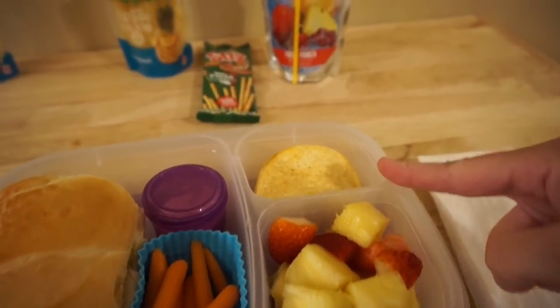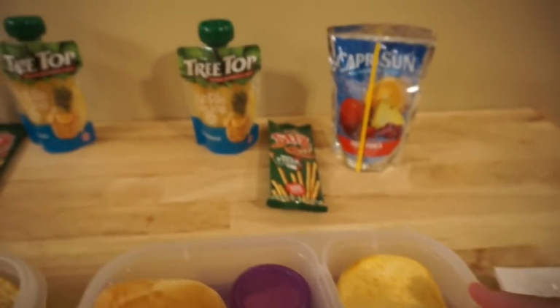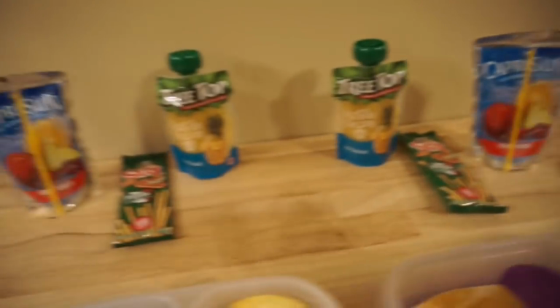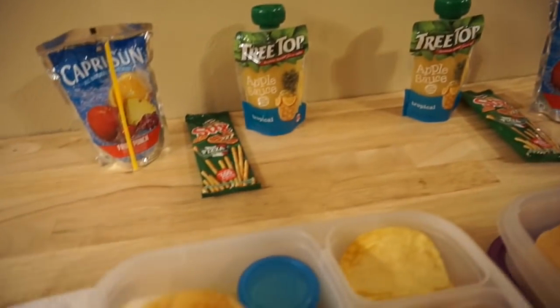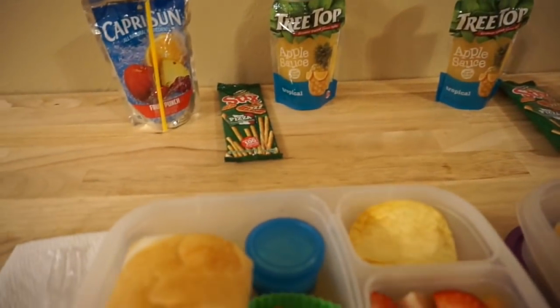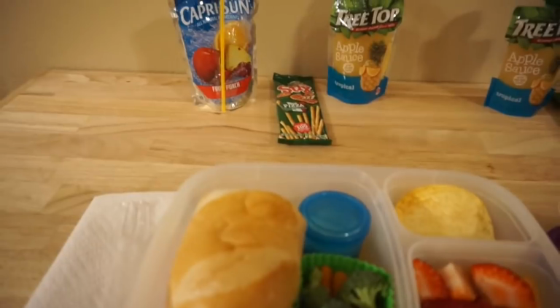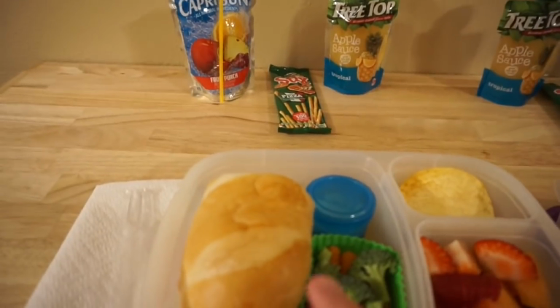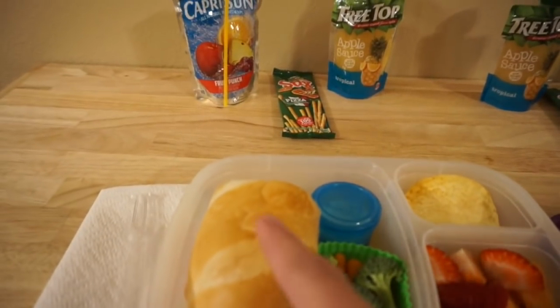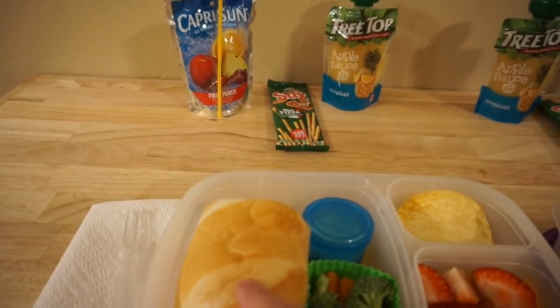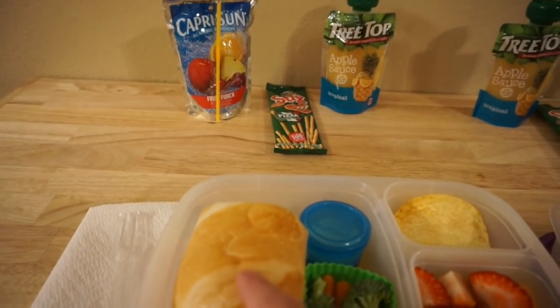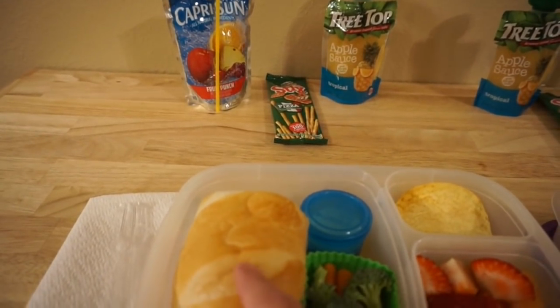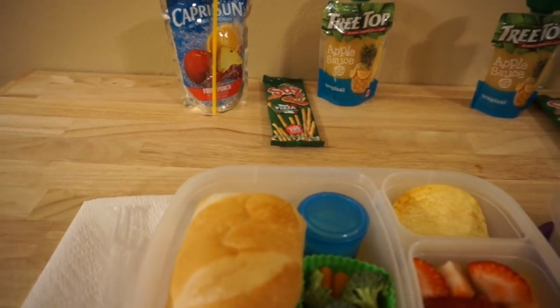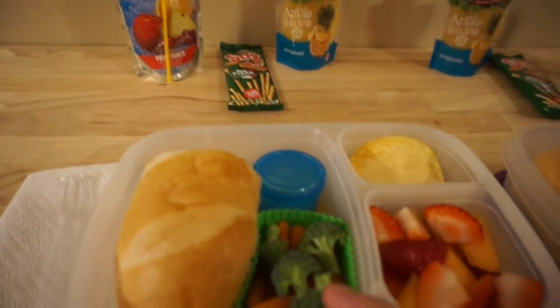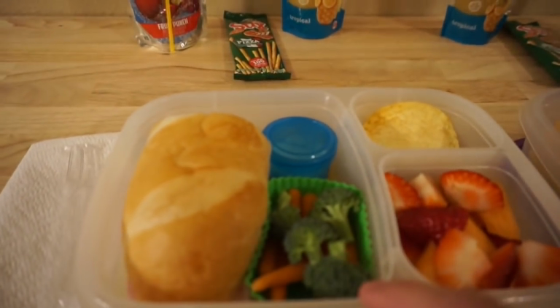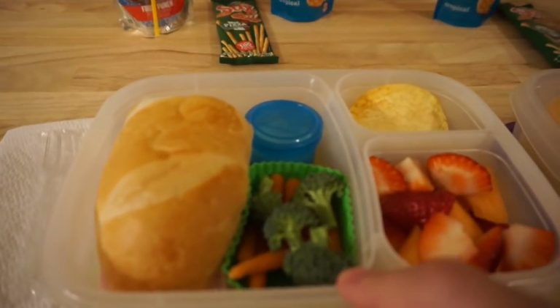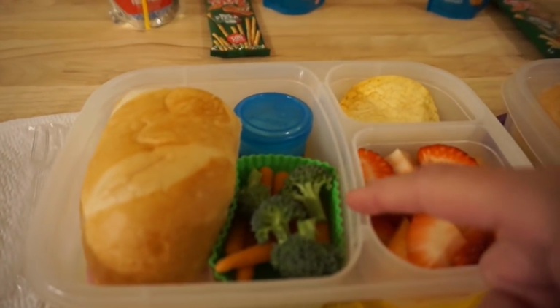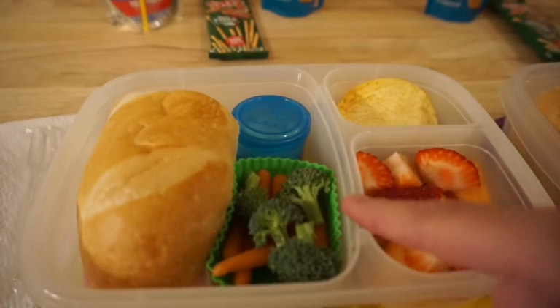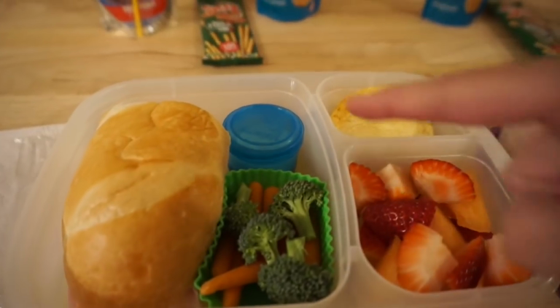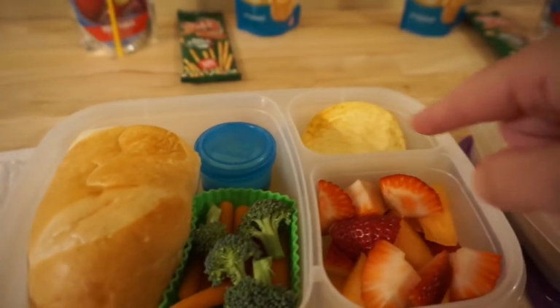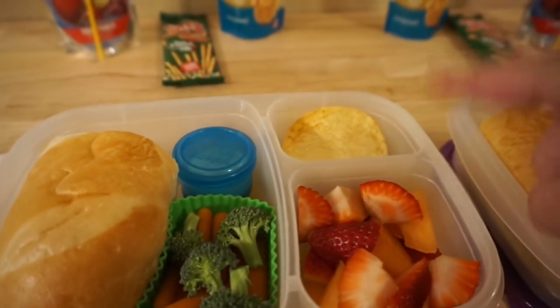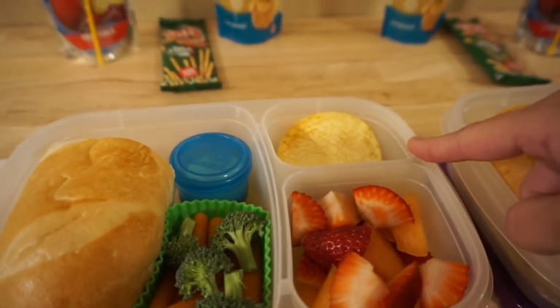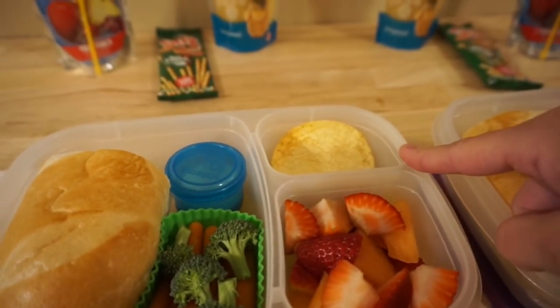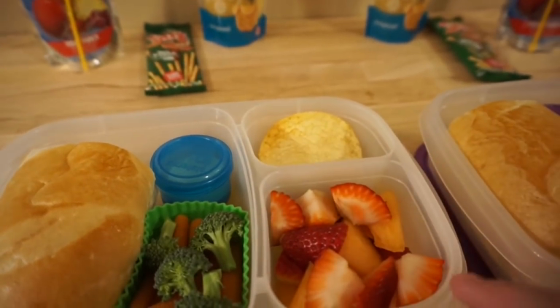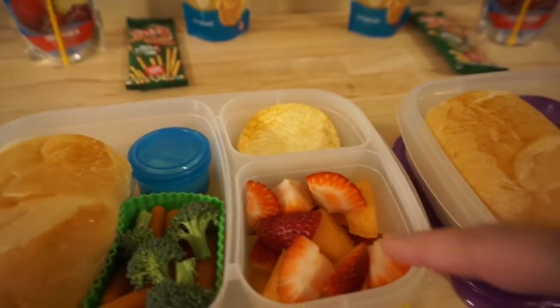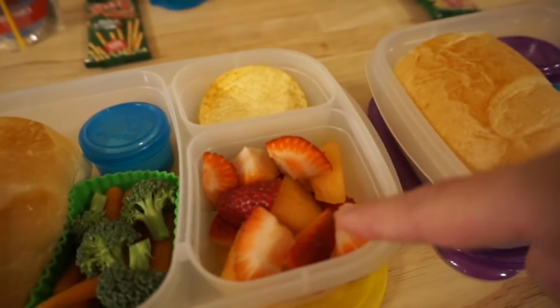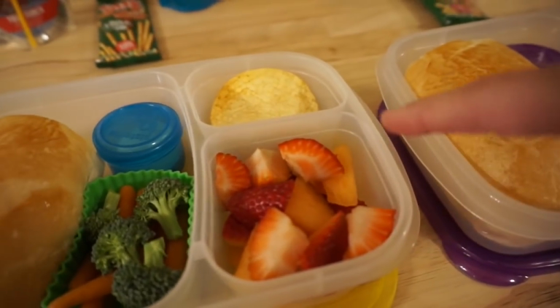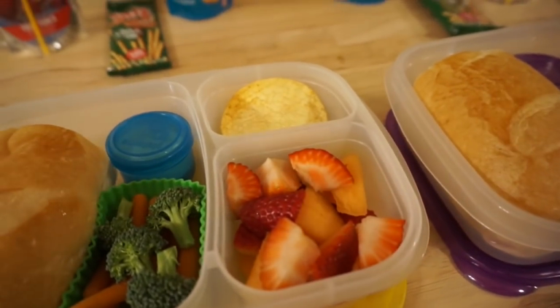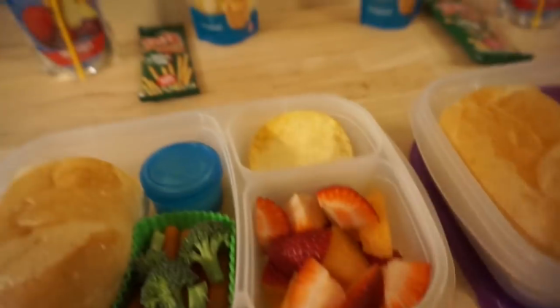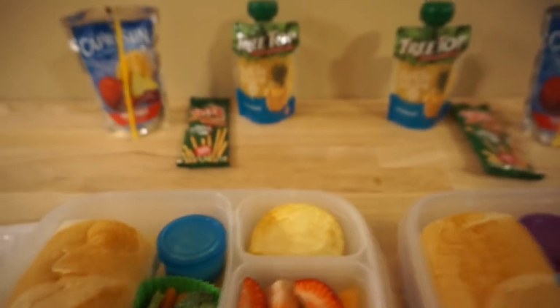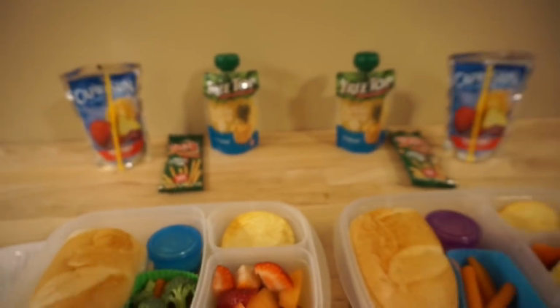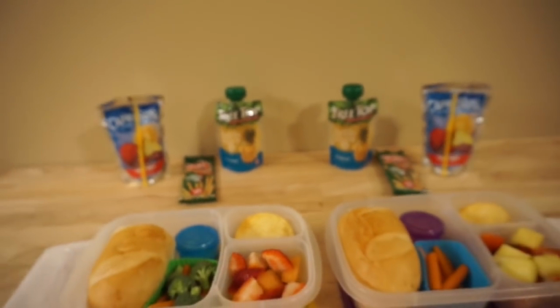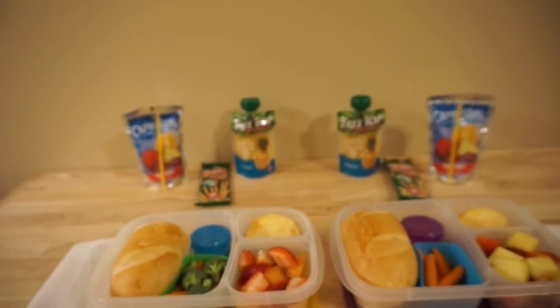For Maddie's lunch, she's having half of a ham sandwich on that hoagie roll, some broccoli and carrots with ranch, barbecue Pringles, cantaloupe, and strawberries. That is everything for Monday.